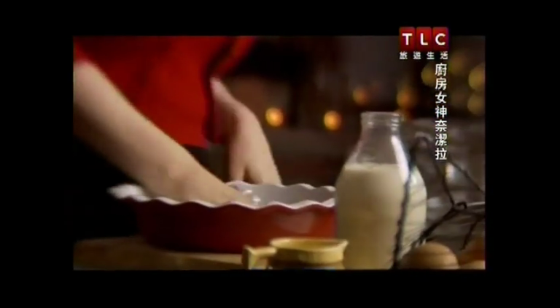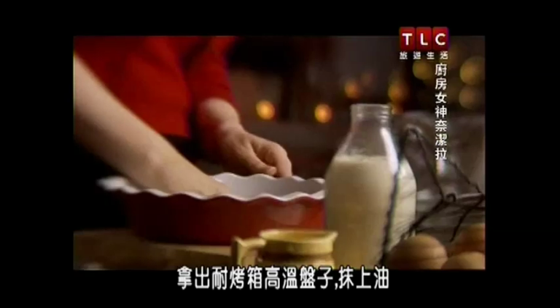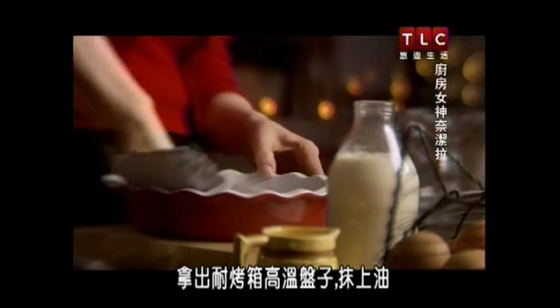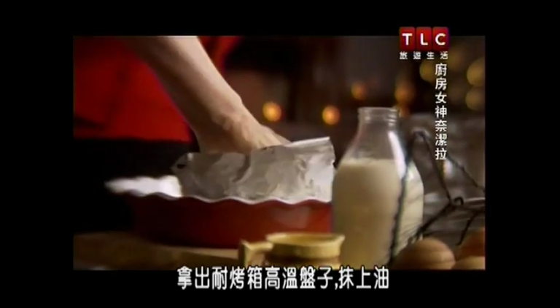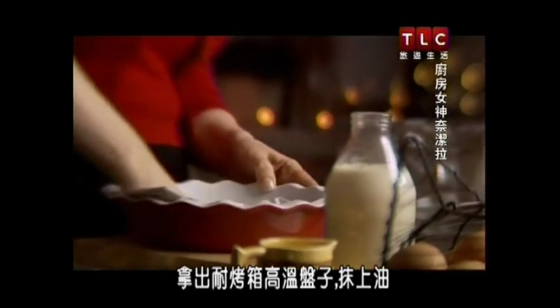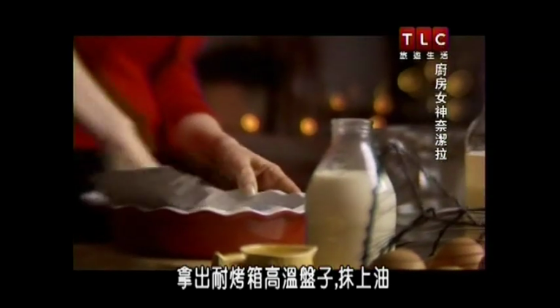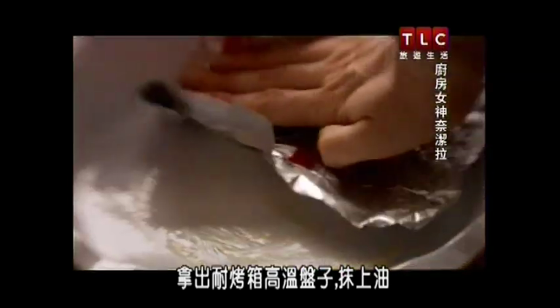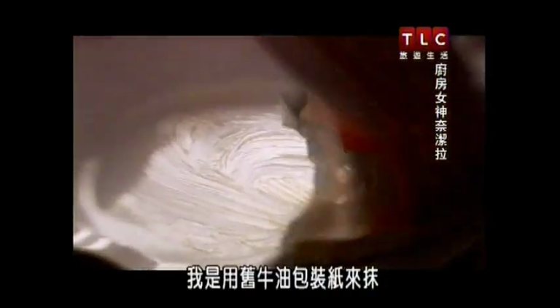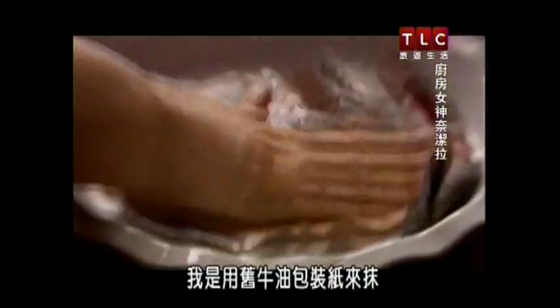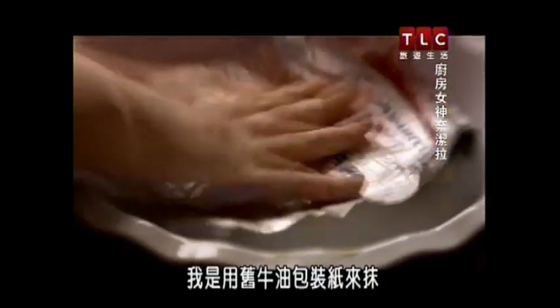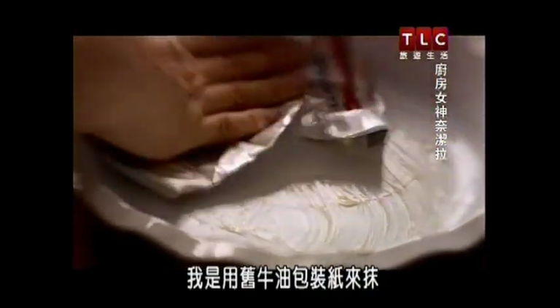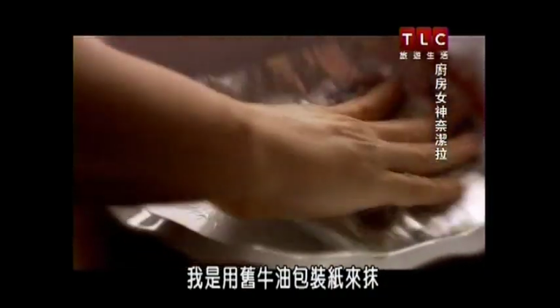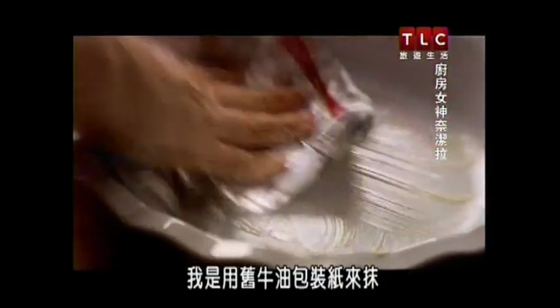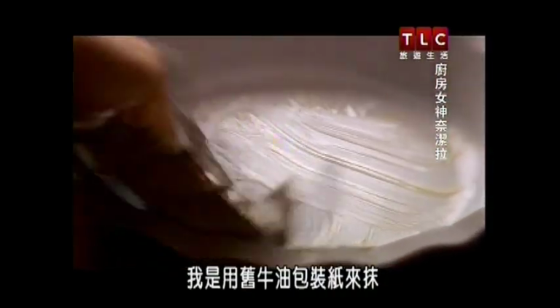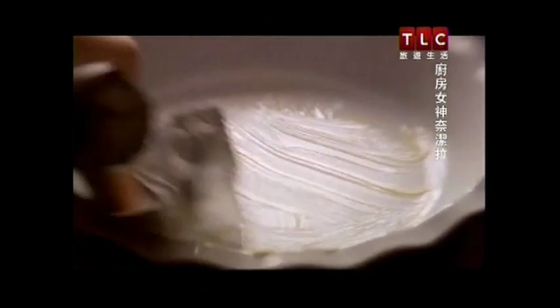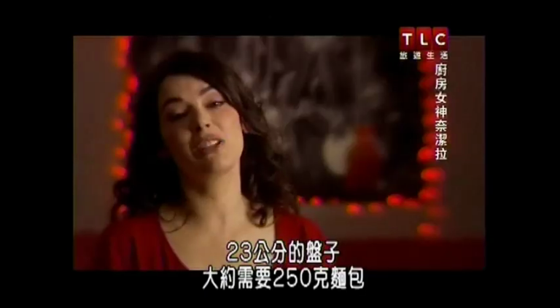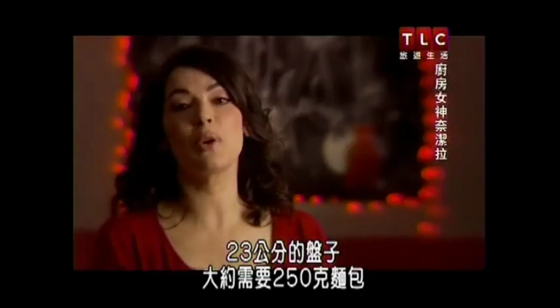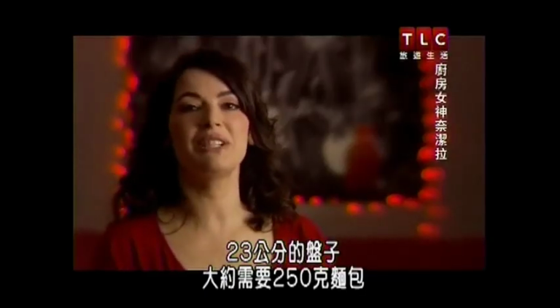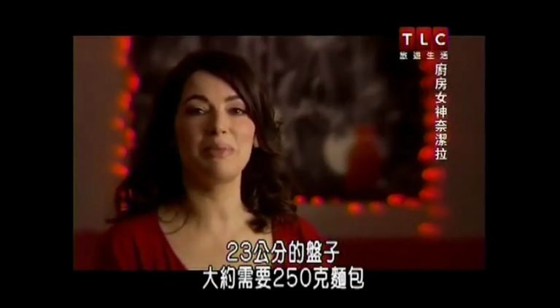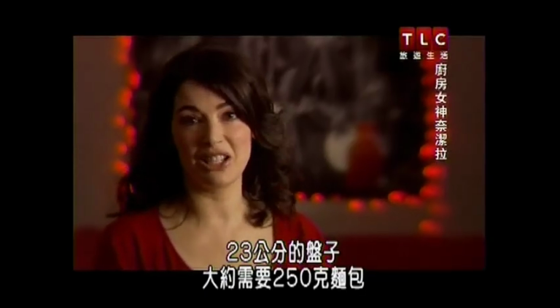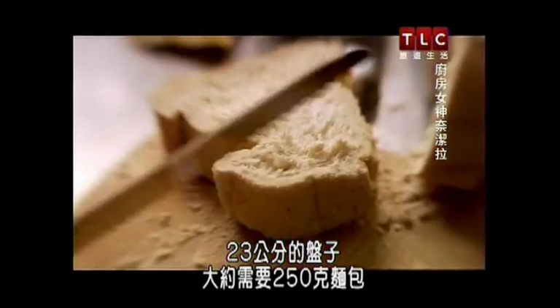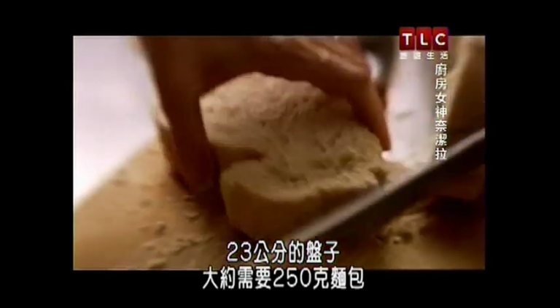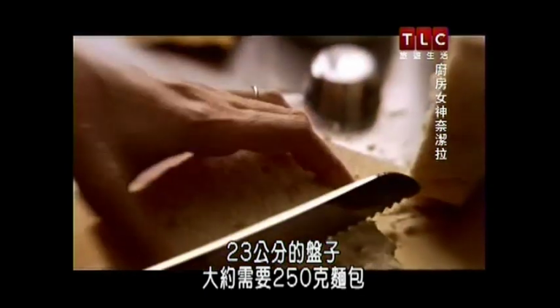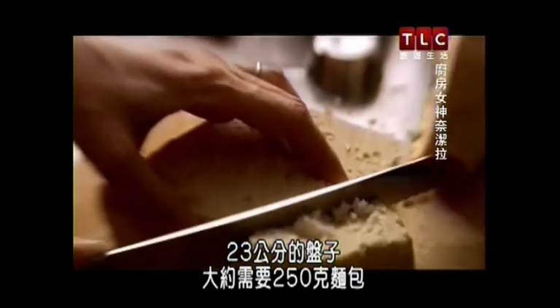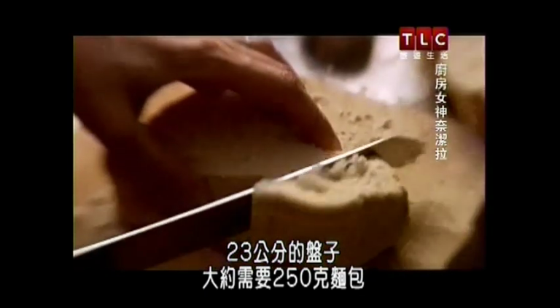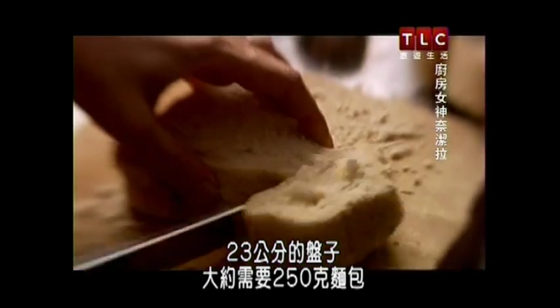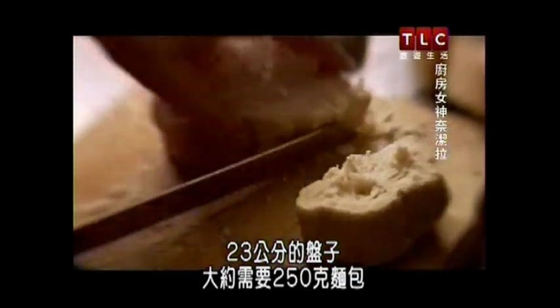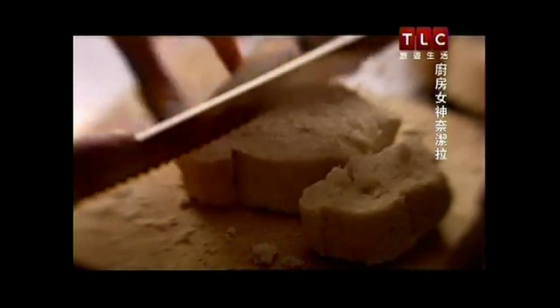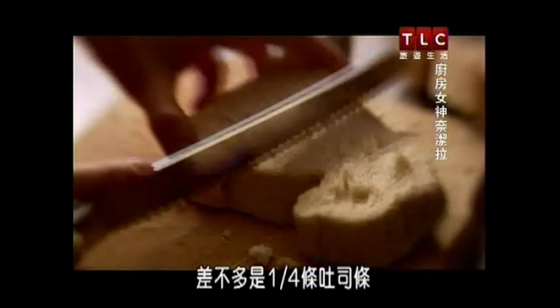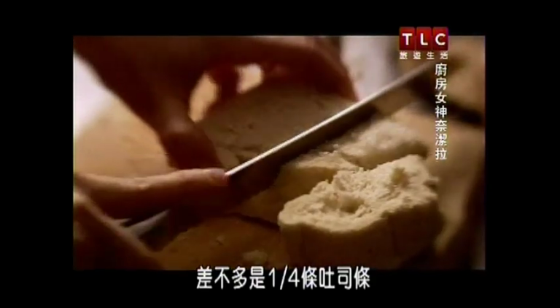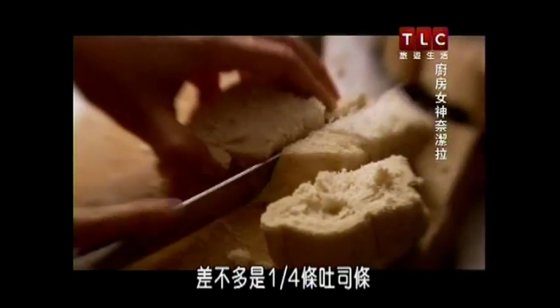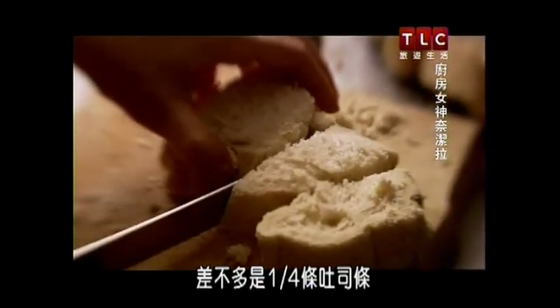I get out an ovenproof dish and I grease it. I do this by using an old butter paper. I reckon that for a 23 centimeter dish I need about 250 grams of bread, so that's about a quarter of a loaf.